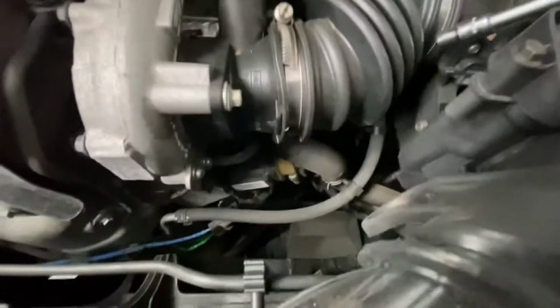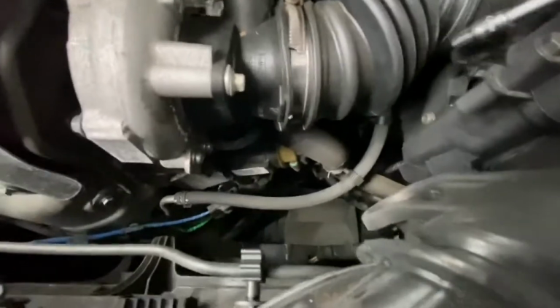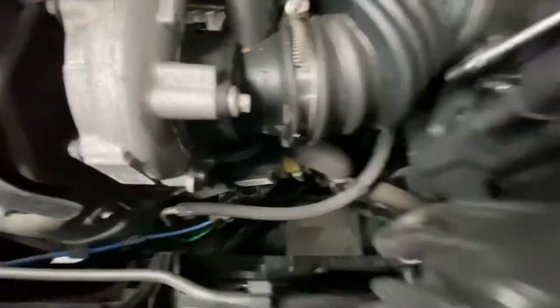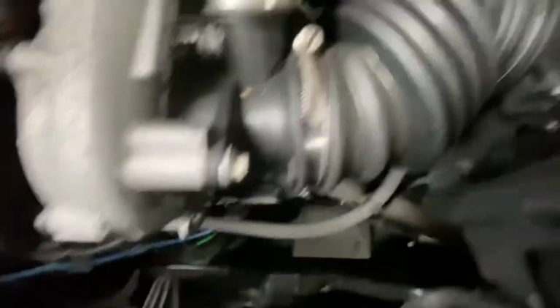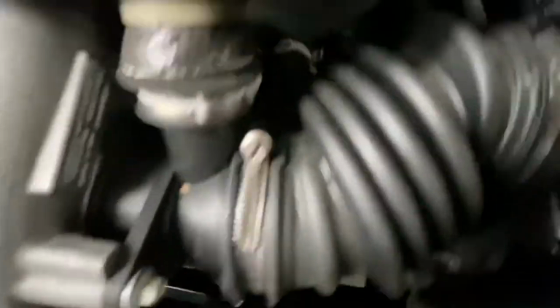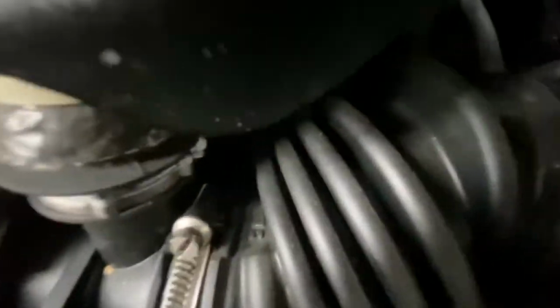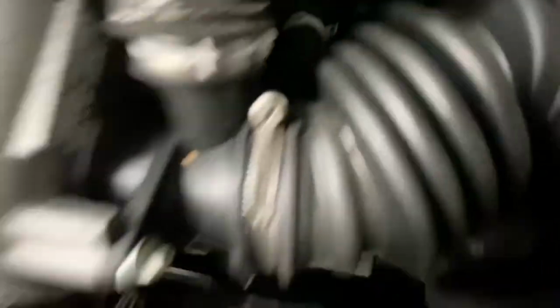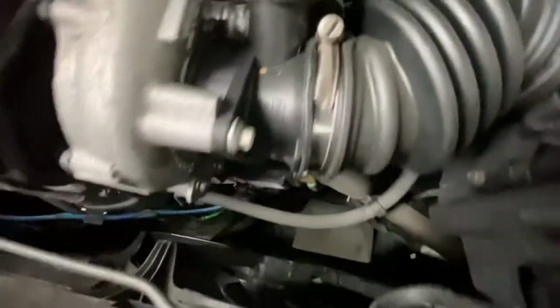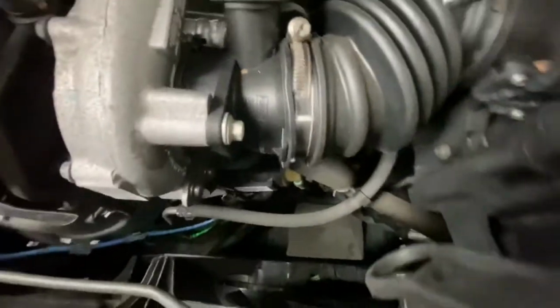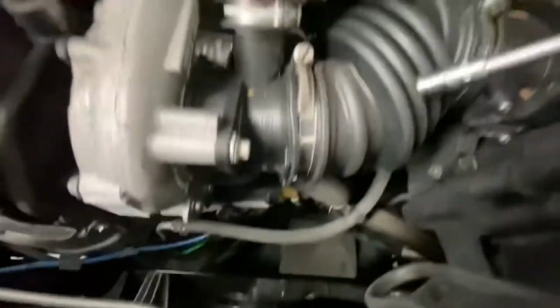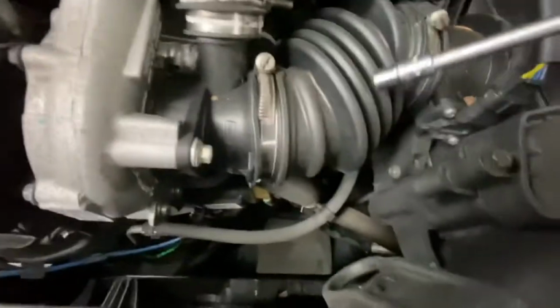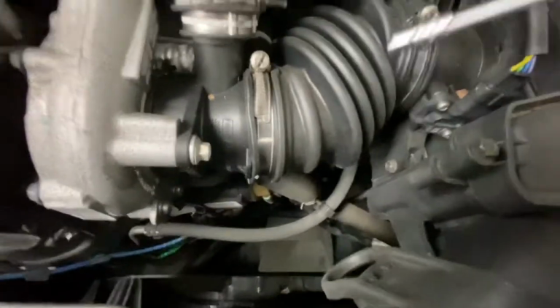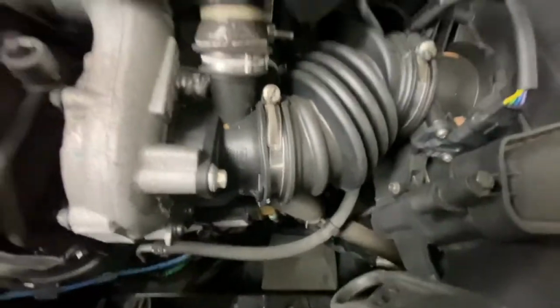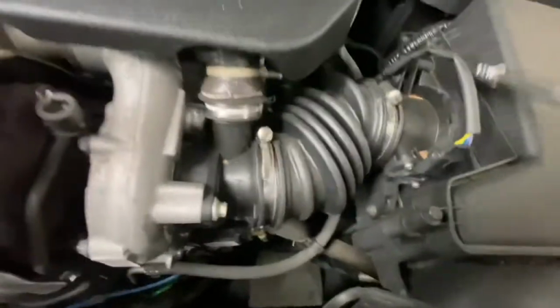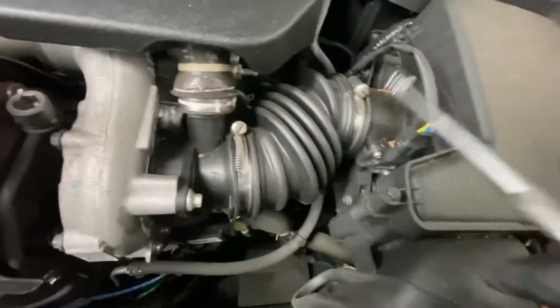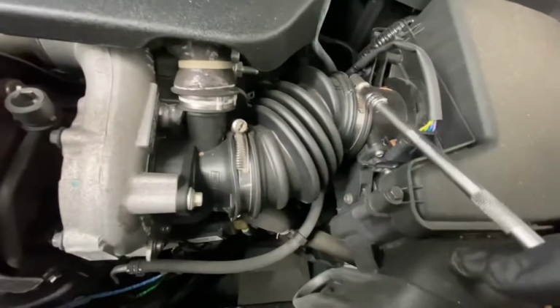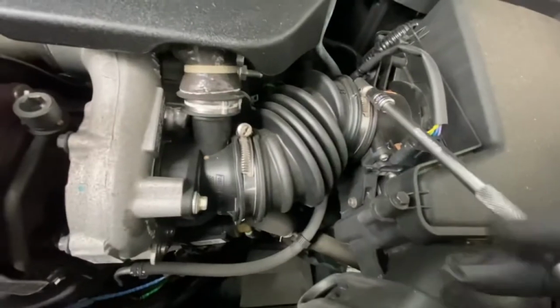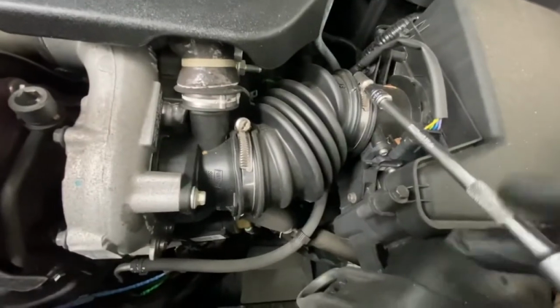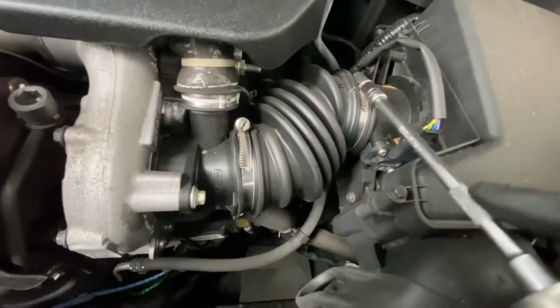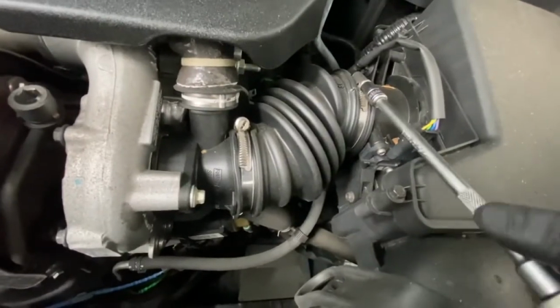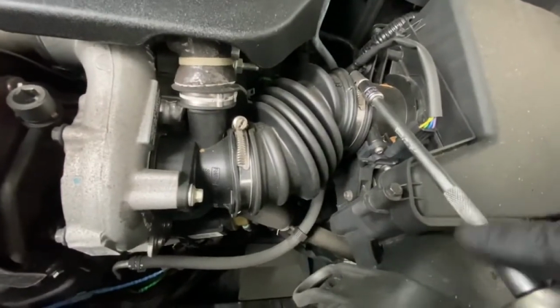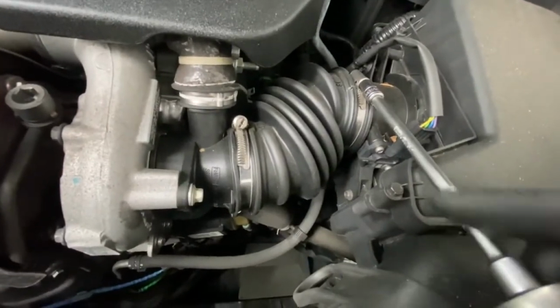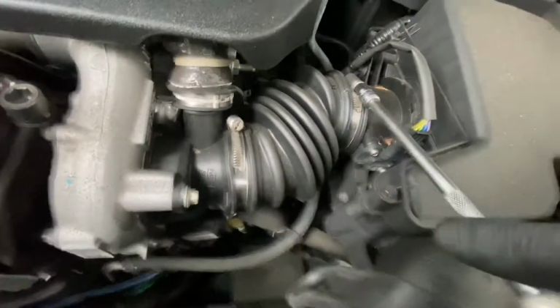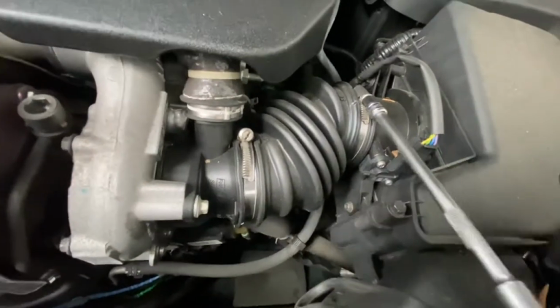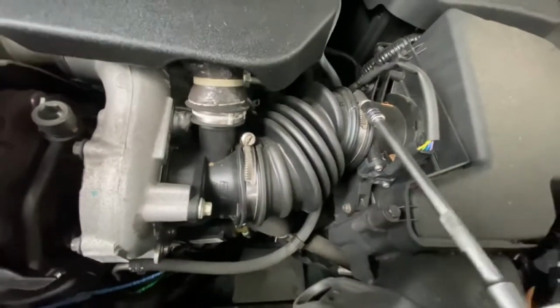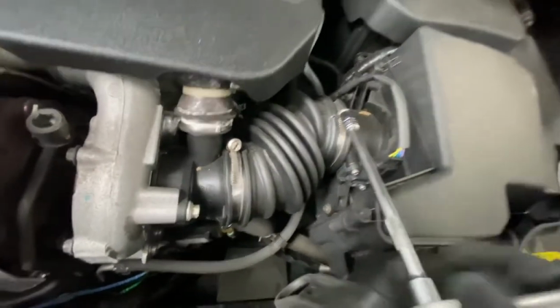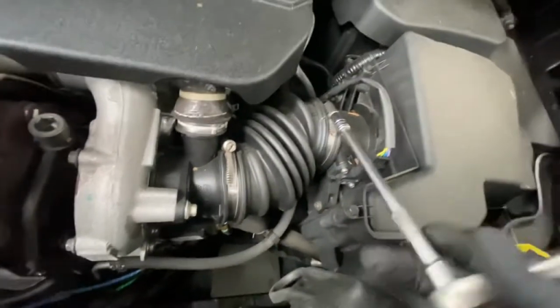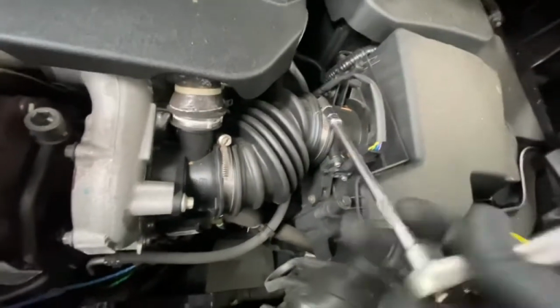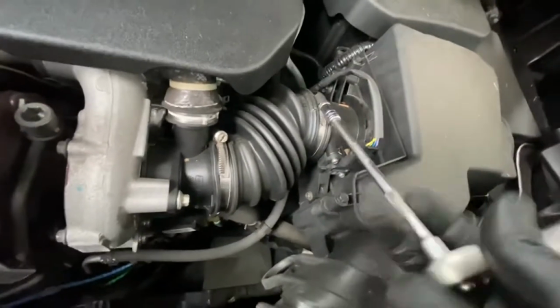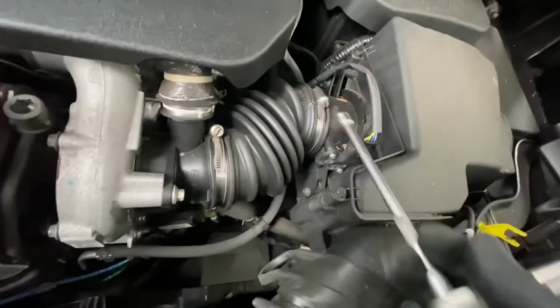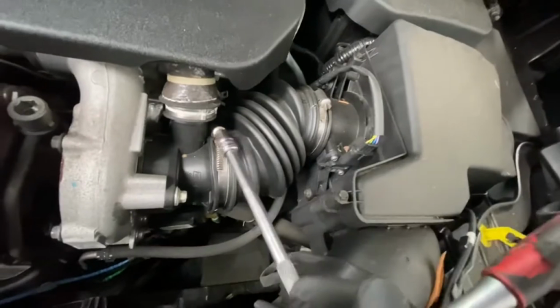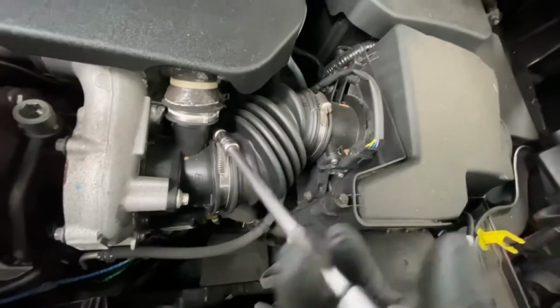It's located just down there where this rubber pipe is — you've got to remove it. As you can see, it's a 7mm socket to remove these two bolts, so I'm going to go ahead and remove those.